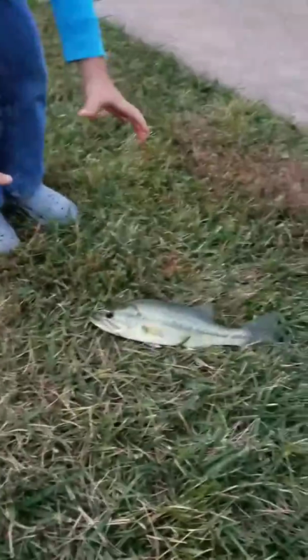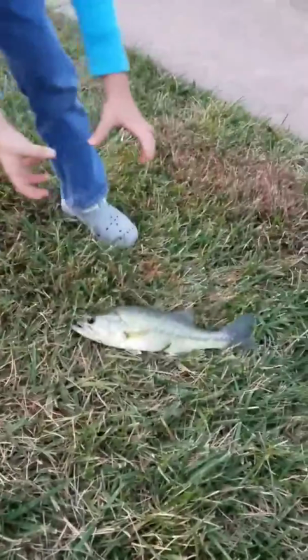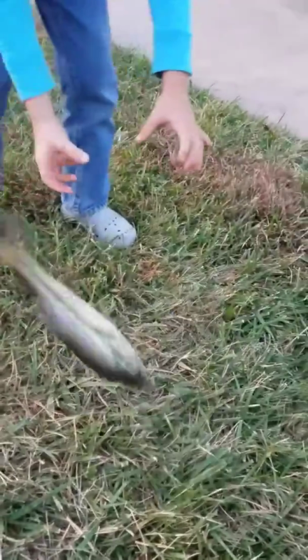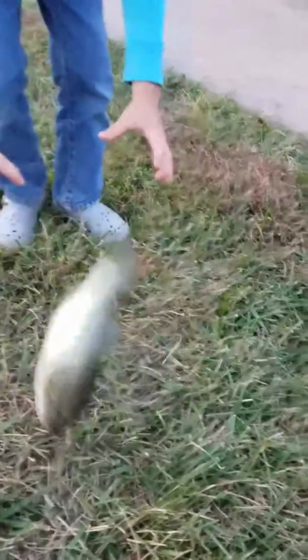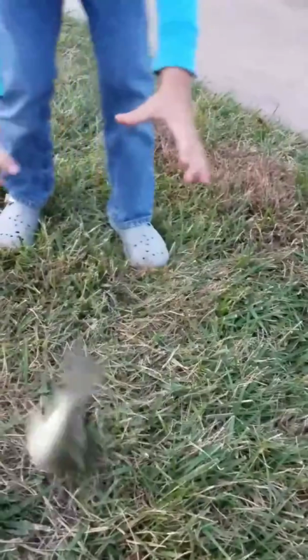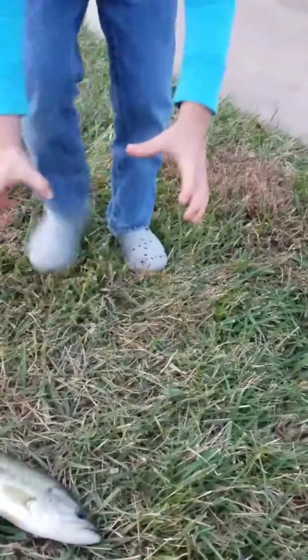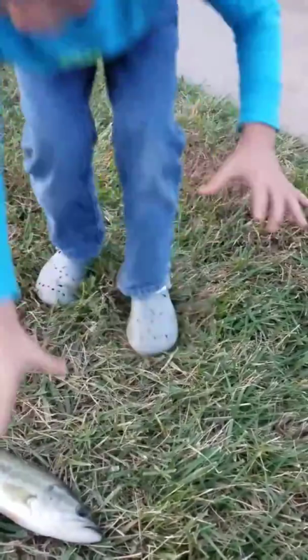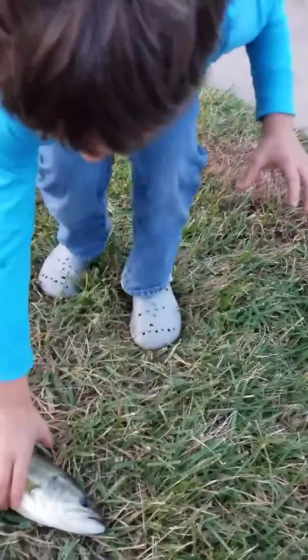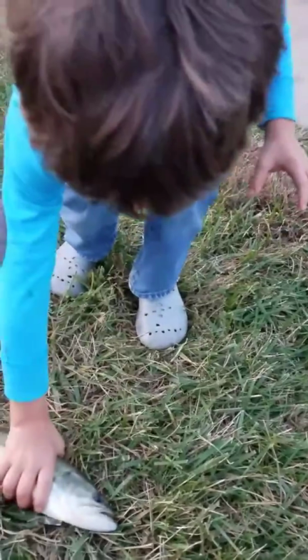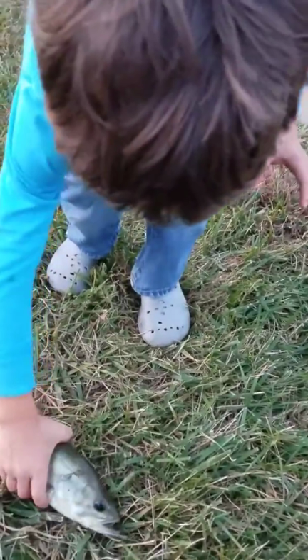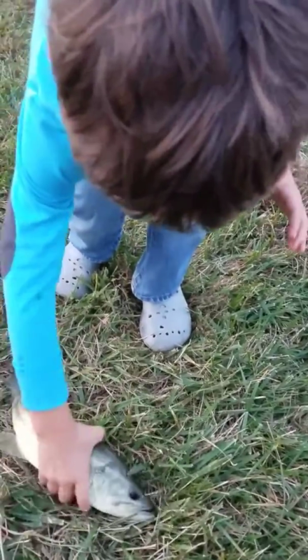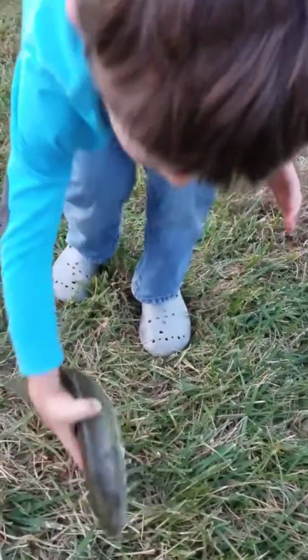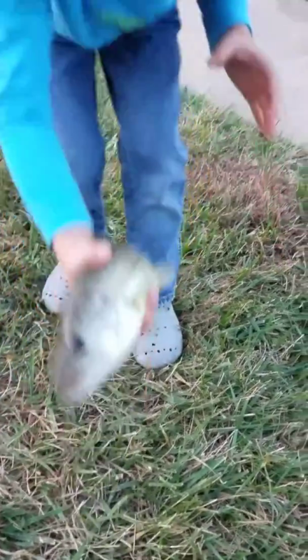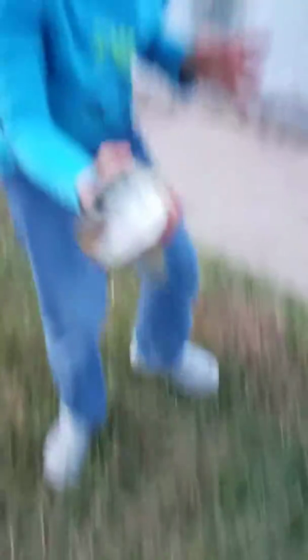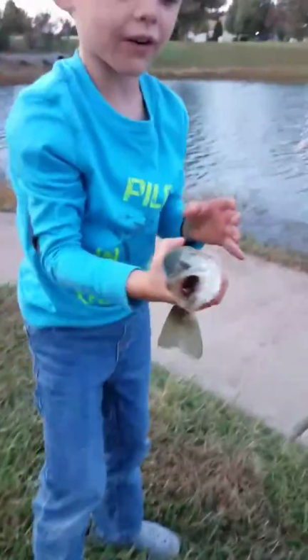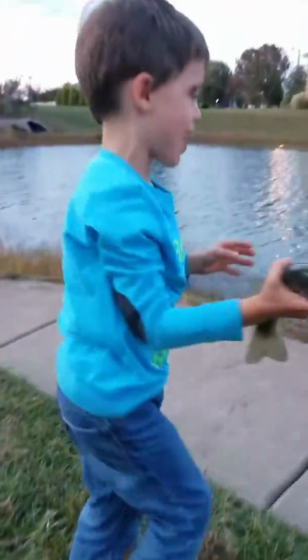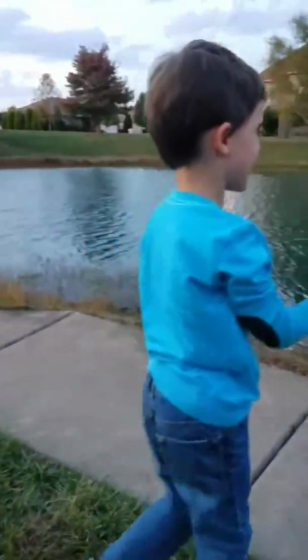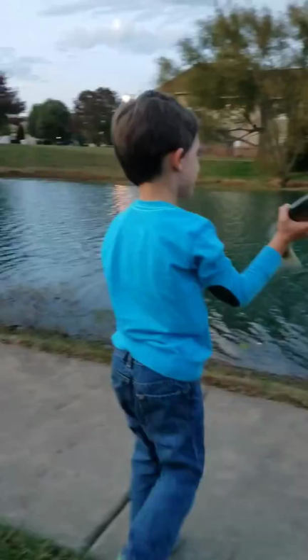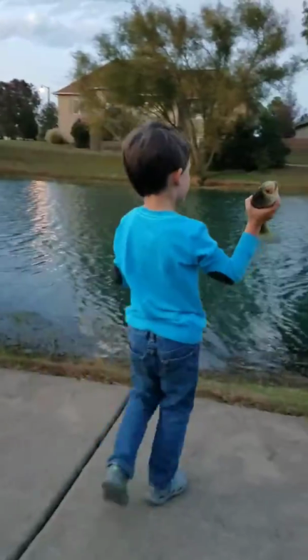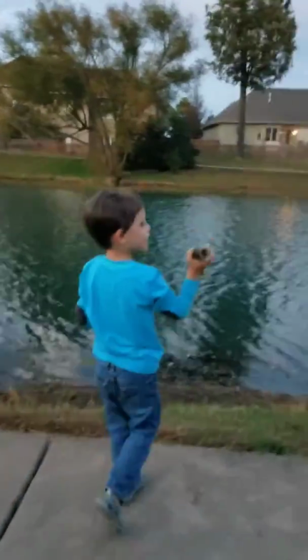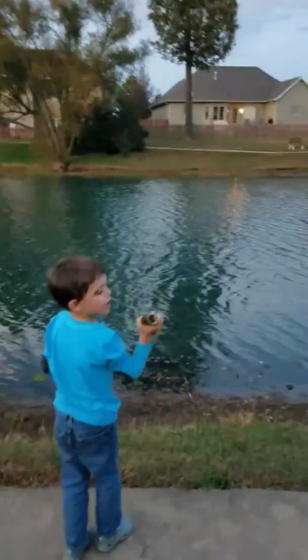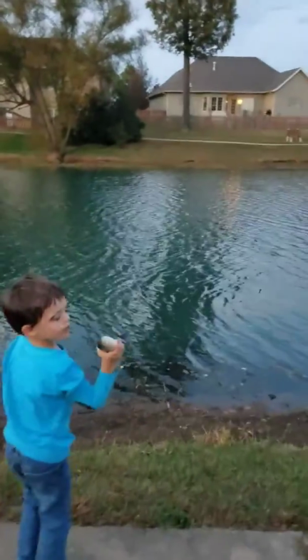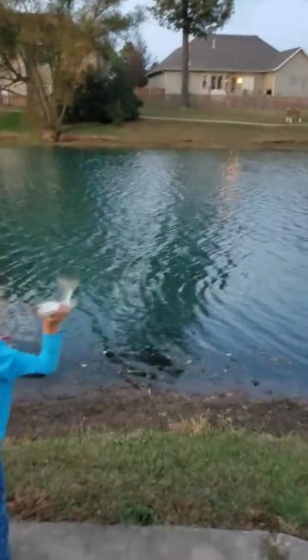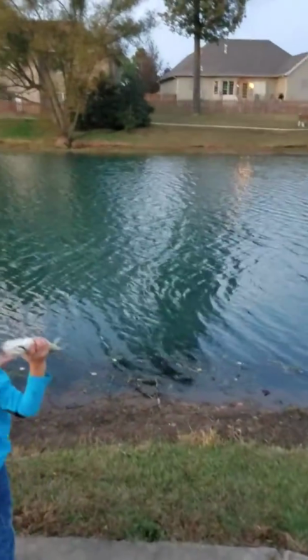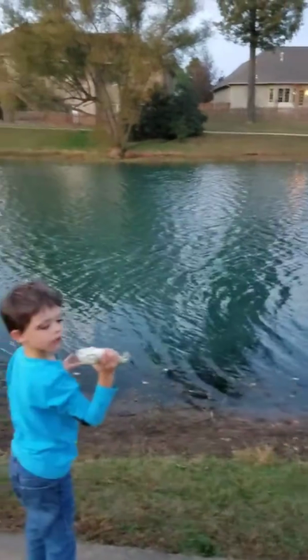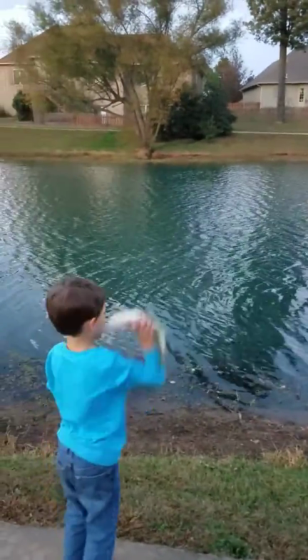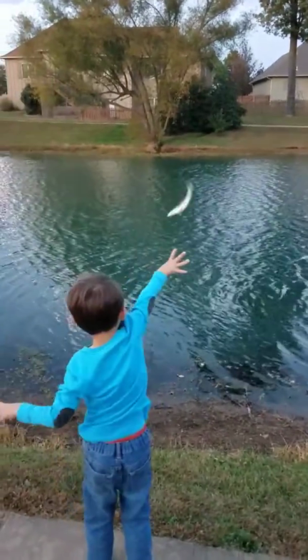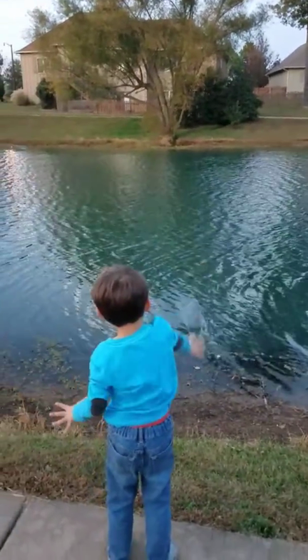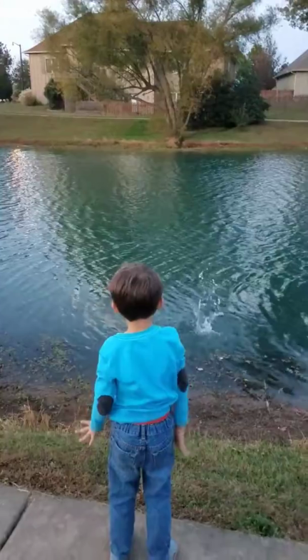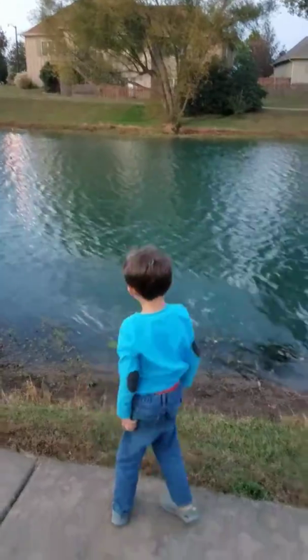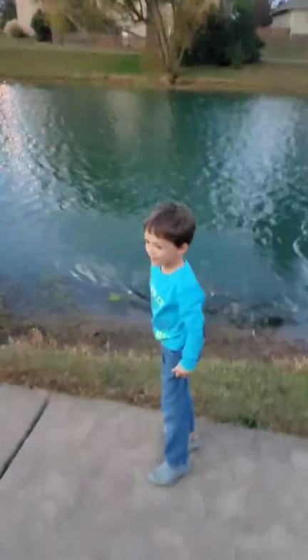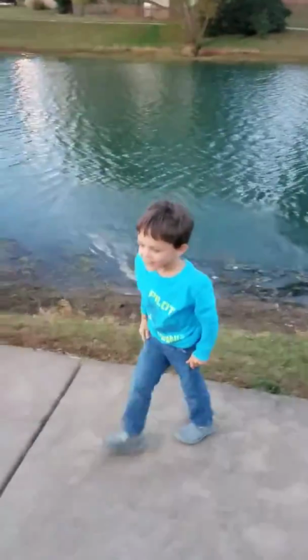Alright, well throw him back in the water. Throw him back in the water, buddy. Oh yeah! The very first bass — that is good with your brand new fishing pole. Throw him back in the water. Get him out there. Good job!